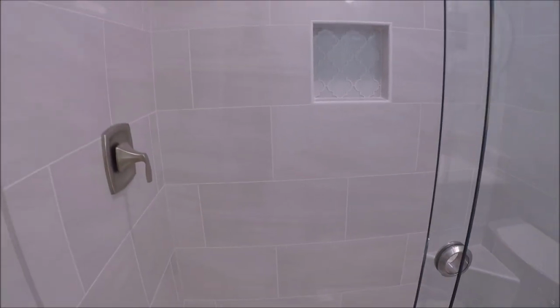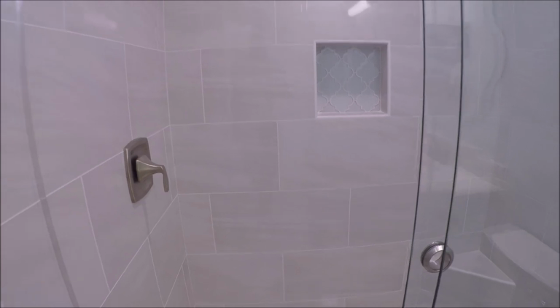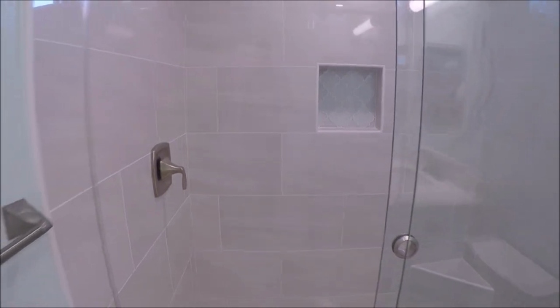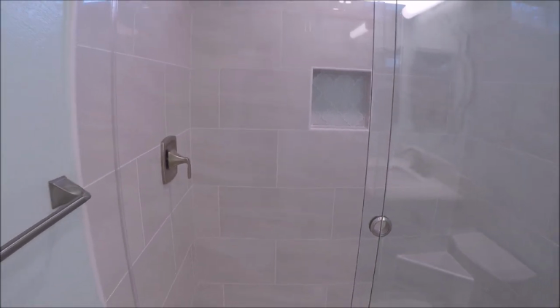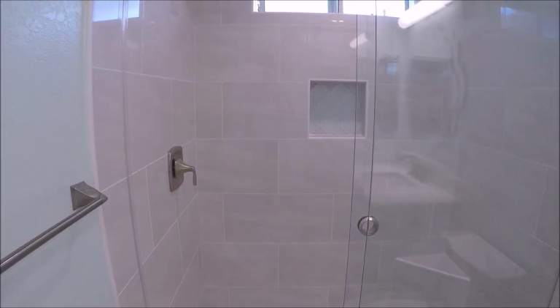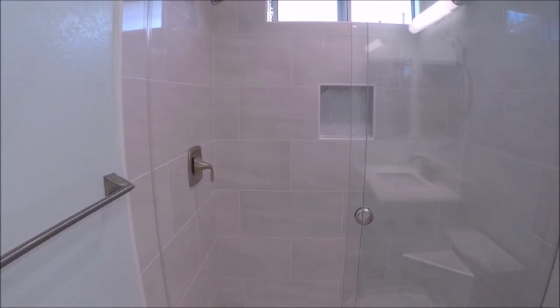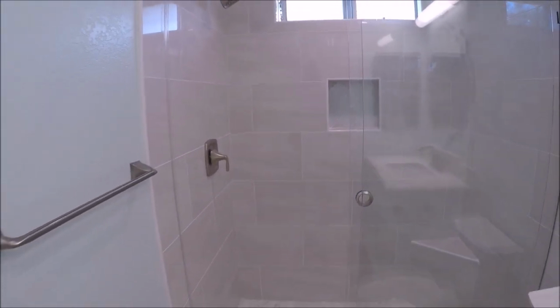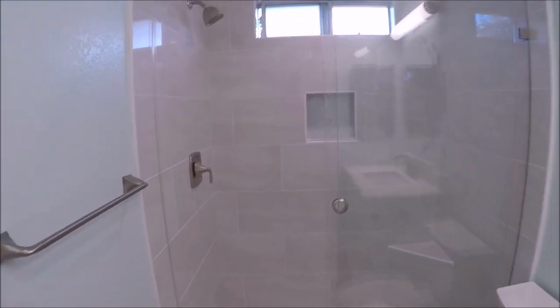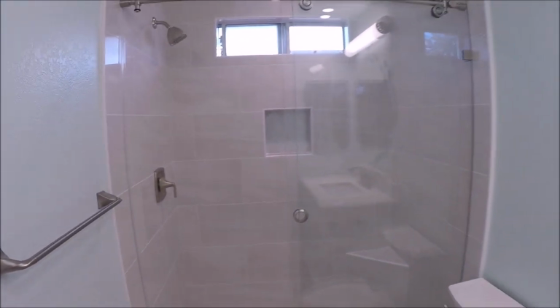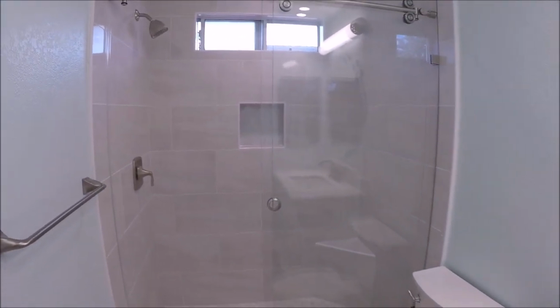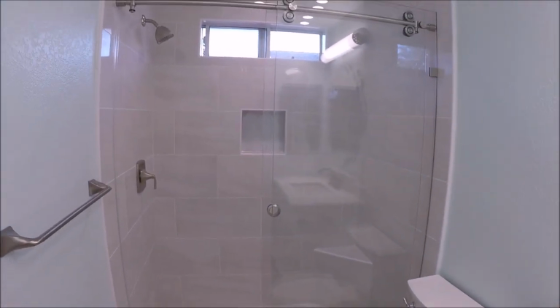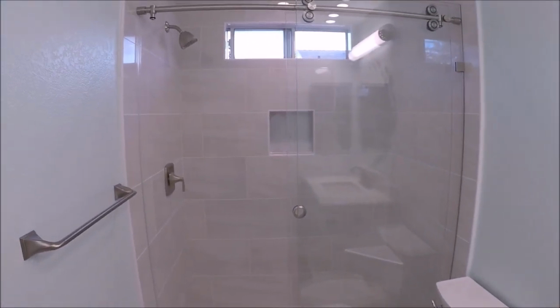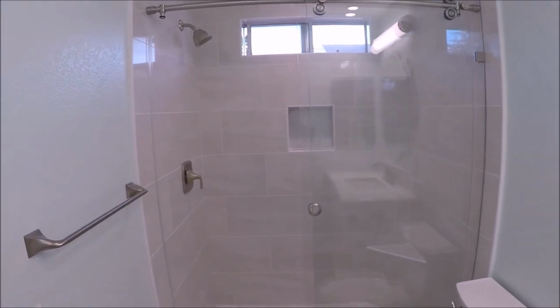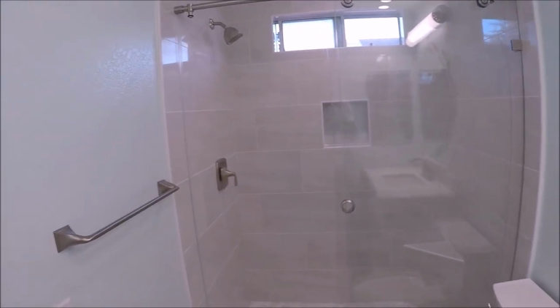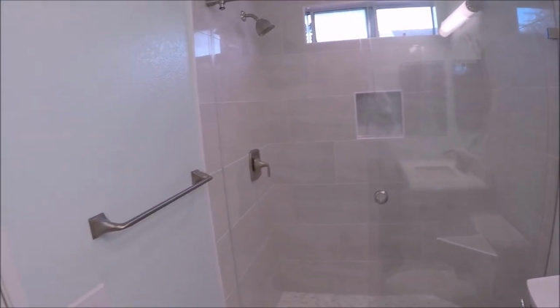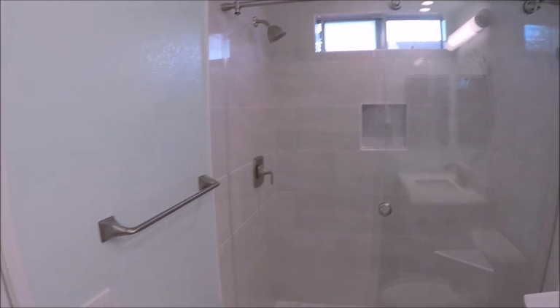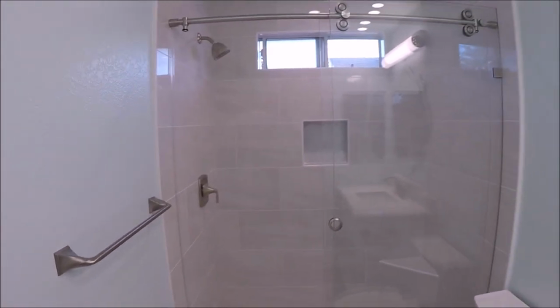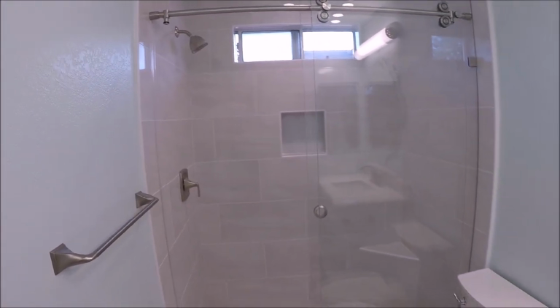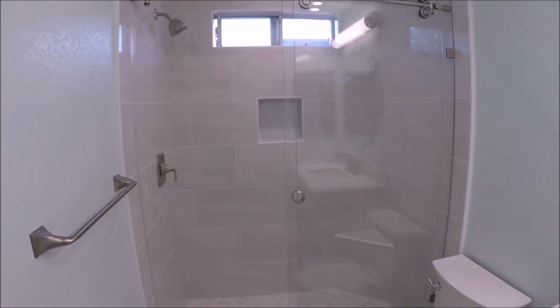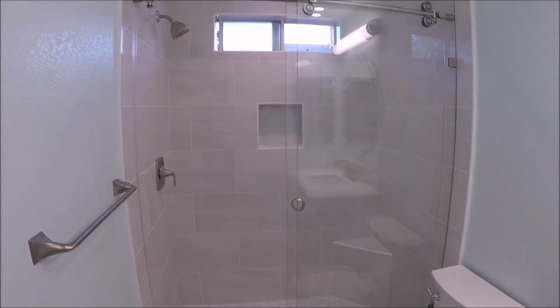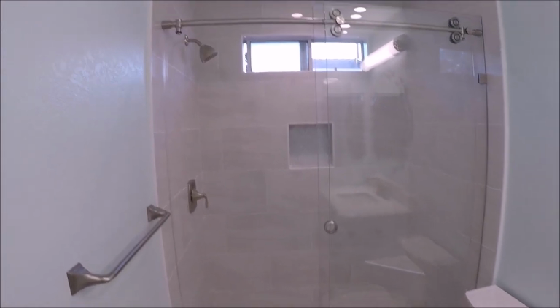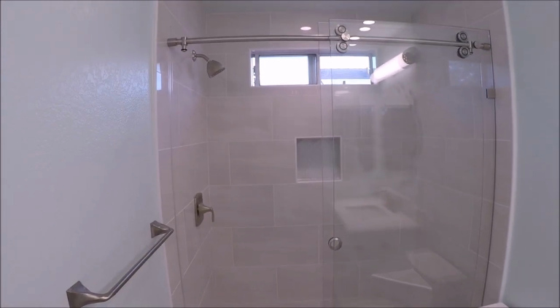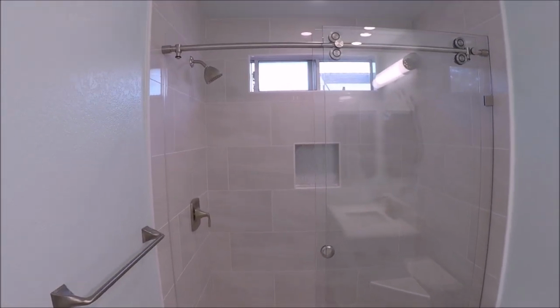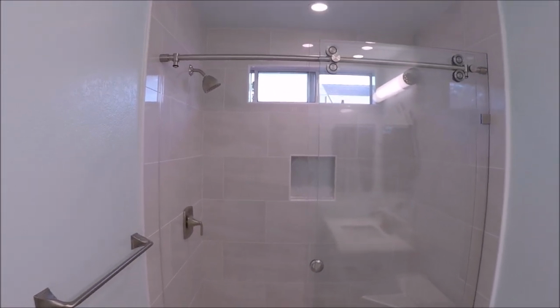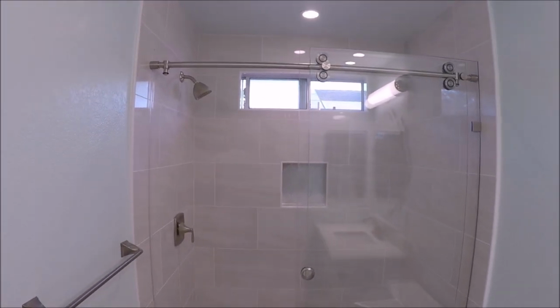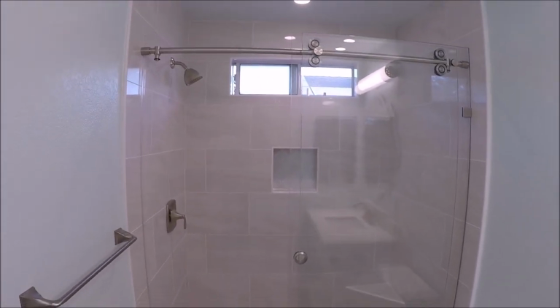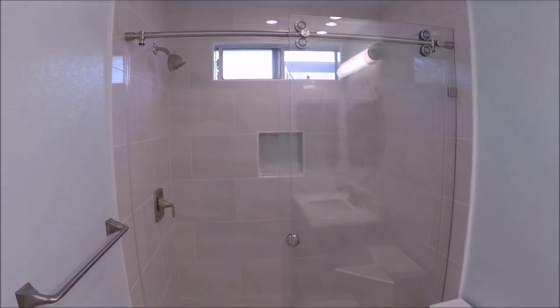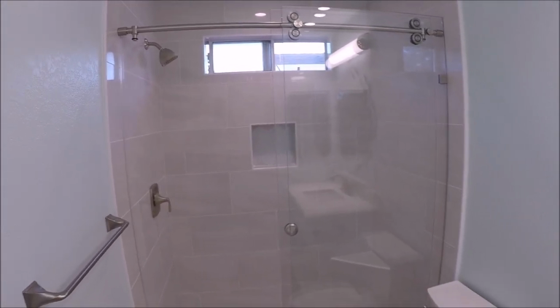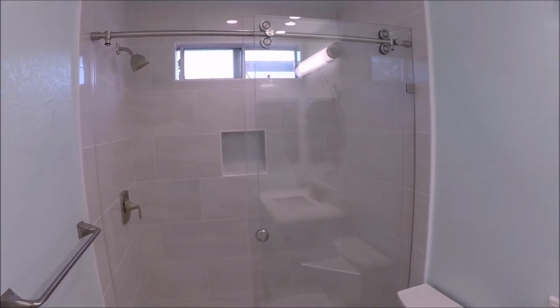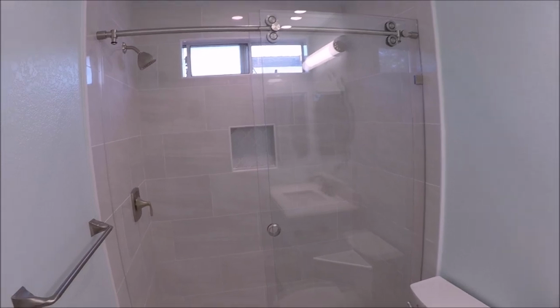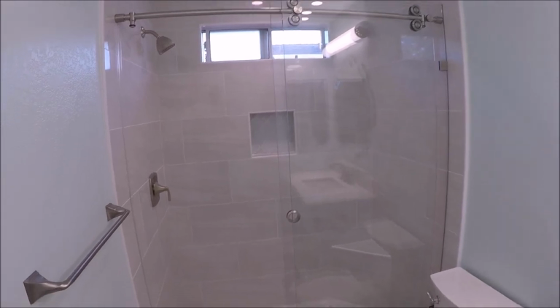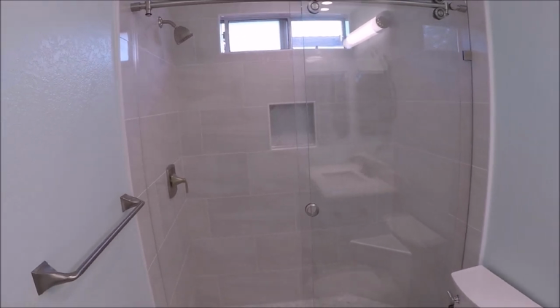Bath and Shower Tile Ideas episode 8. If you have any questions regarding any of the material used on this build, please leave them in the description below. Thanks for watching guys, please don't forget to hit that subscribe button.